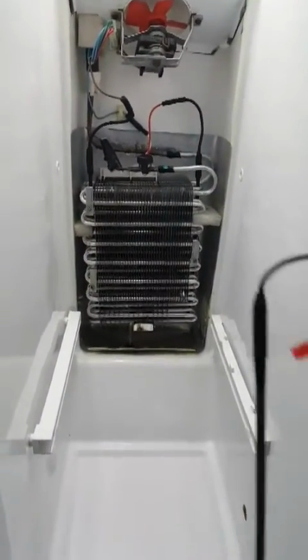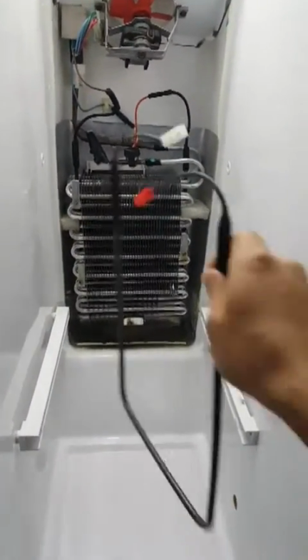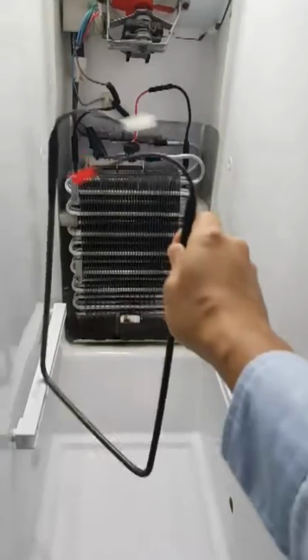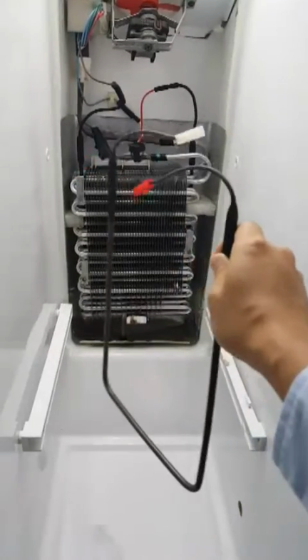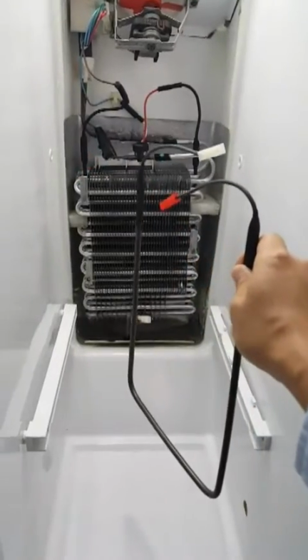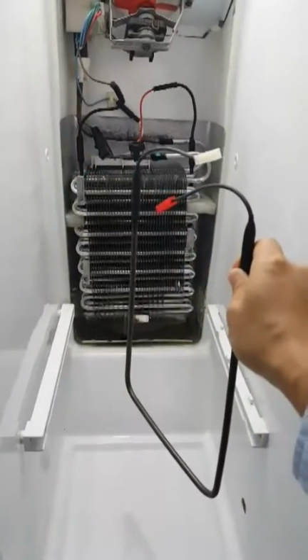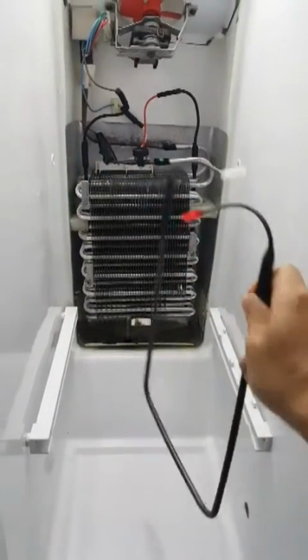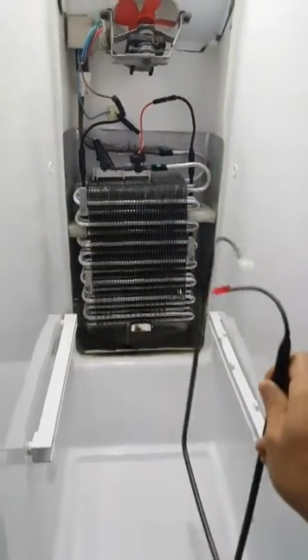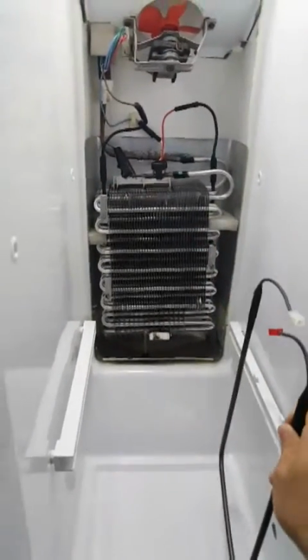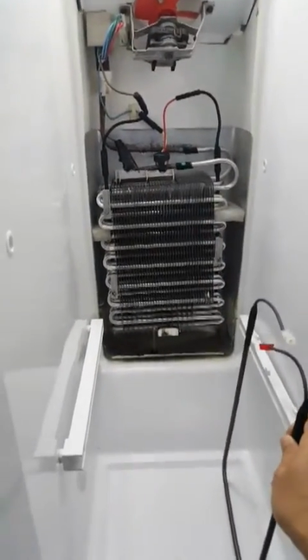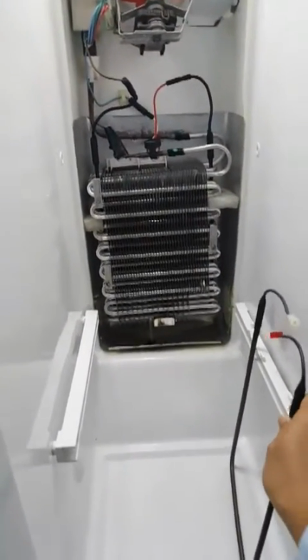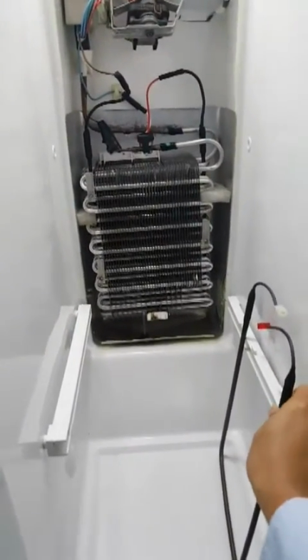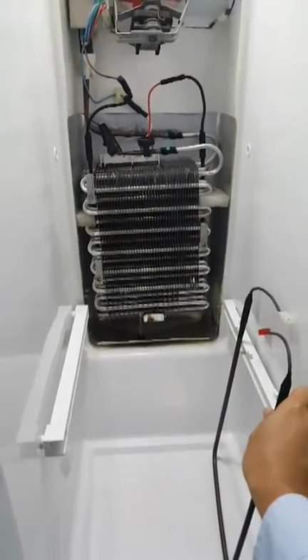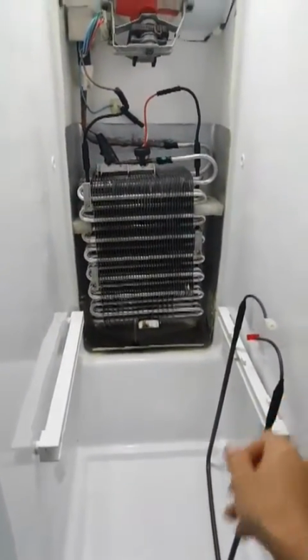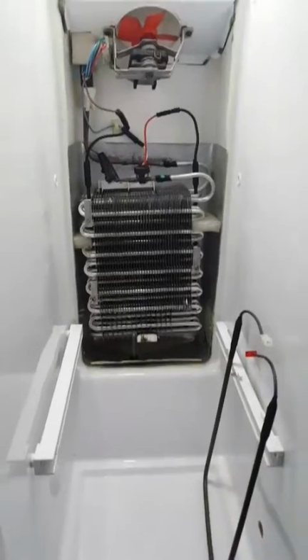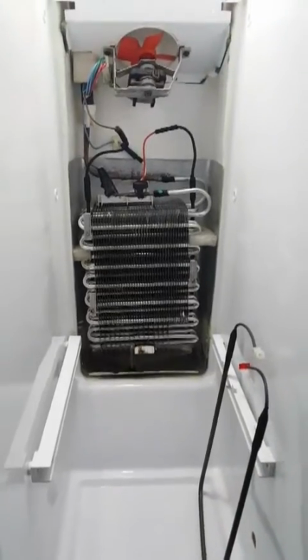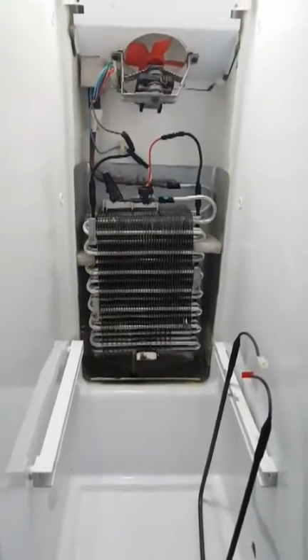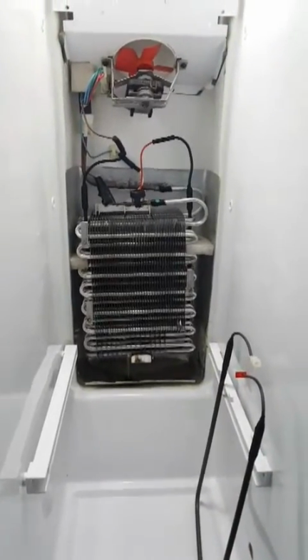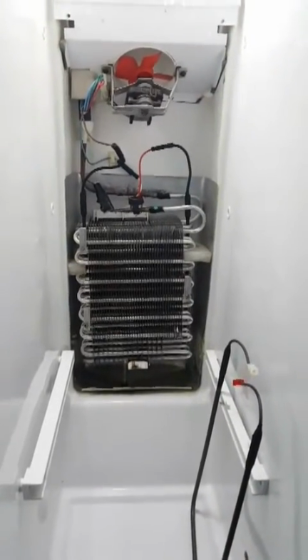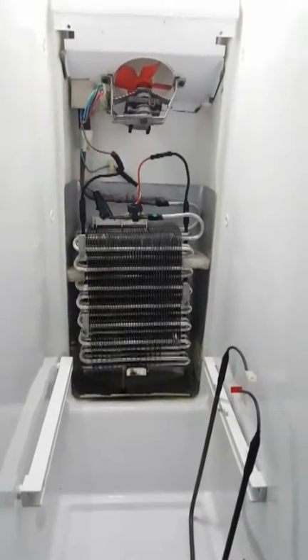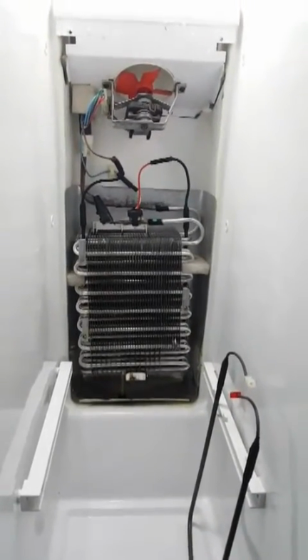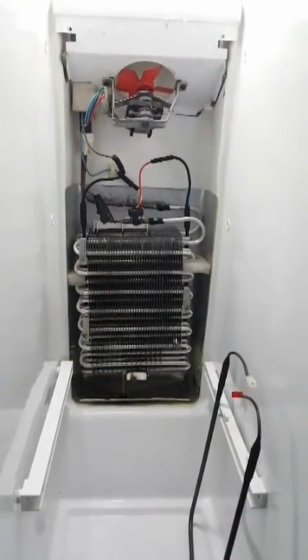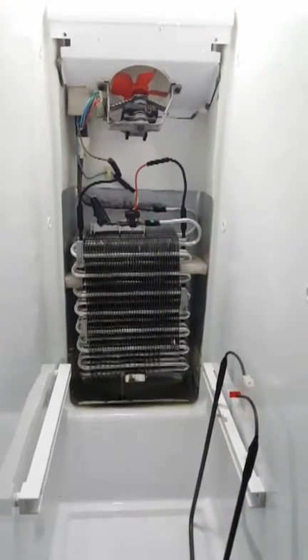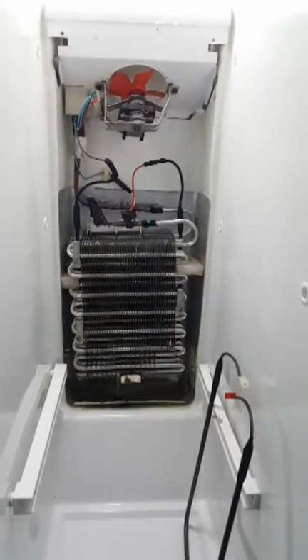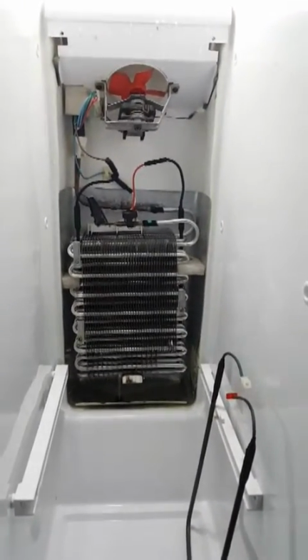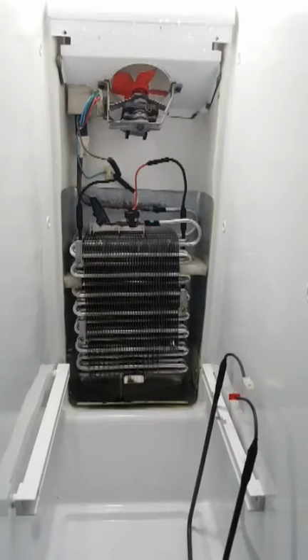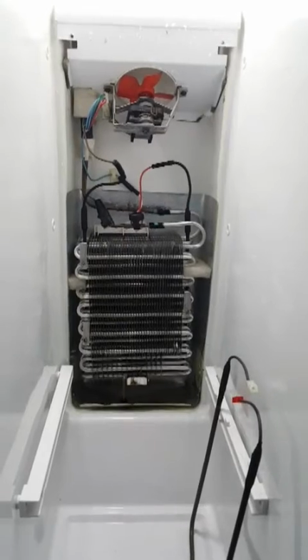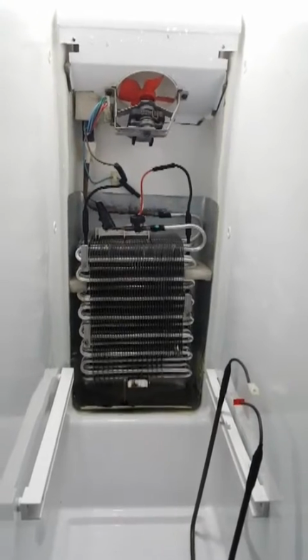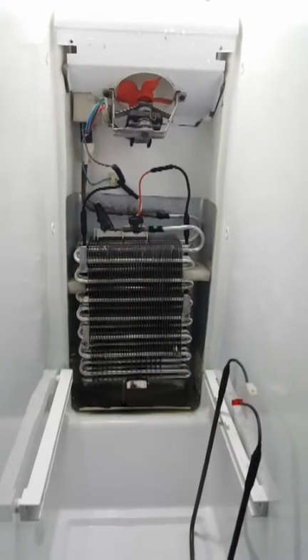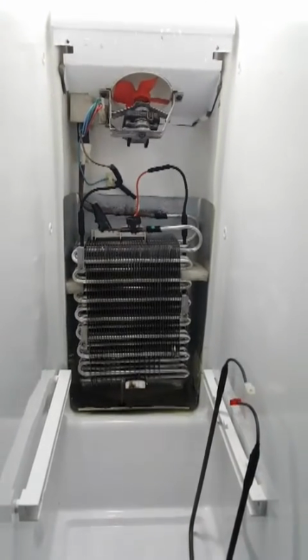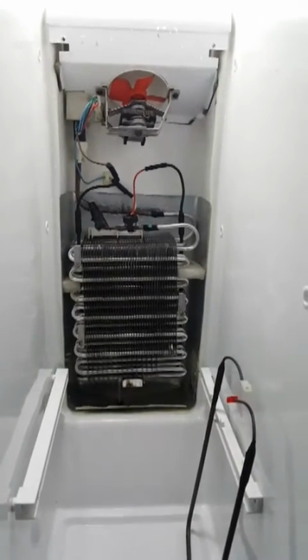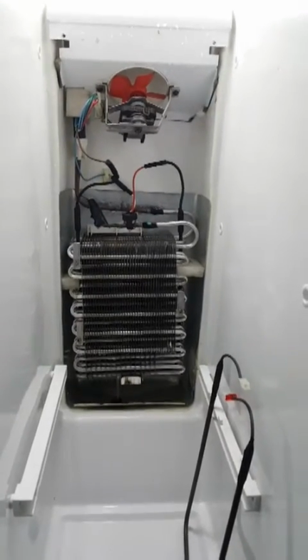Here's the new part from eBay. Remember to always work safely and turn off and unplug the refrigerator before you start working on it, because the connections are hot.